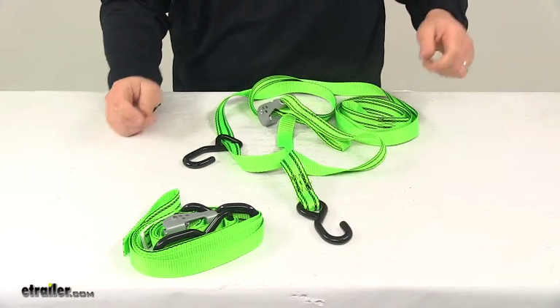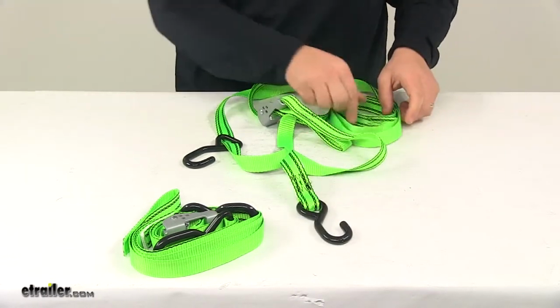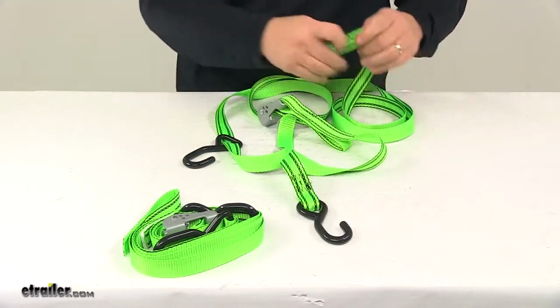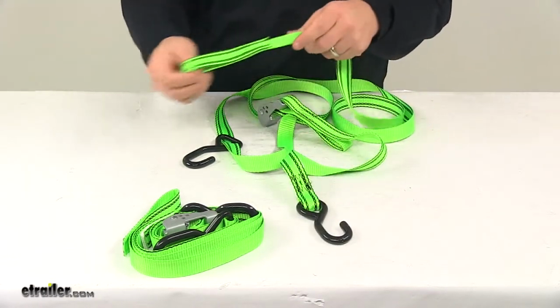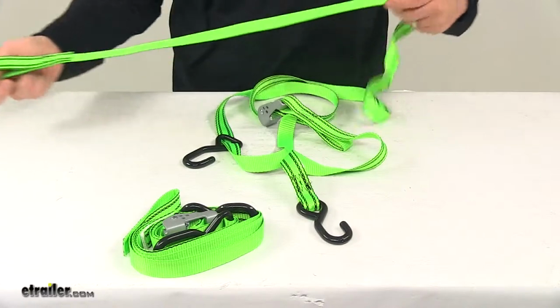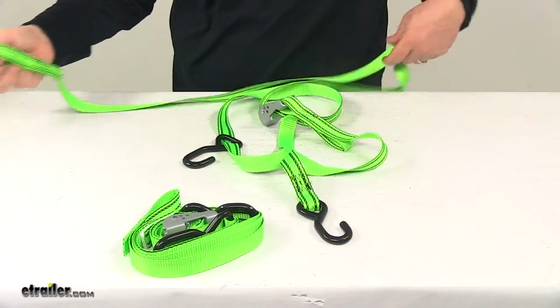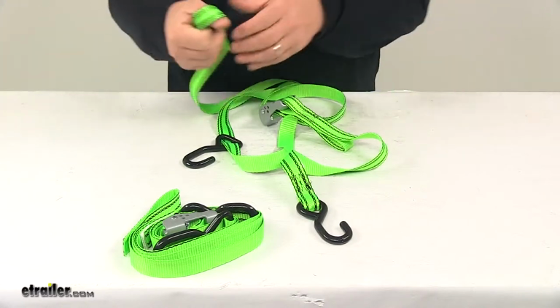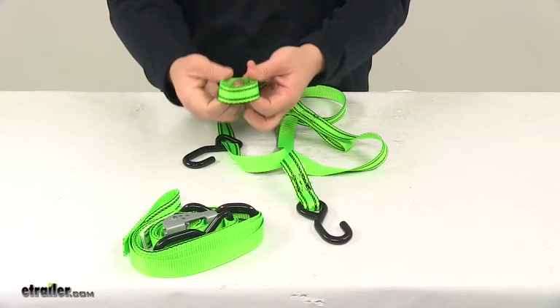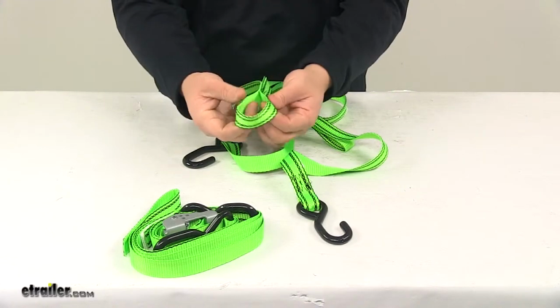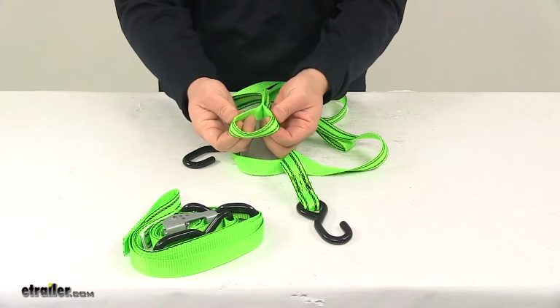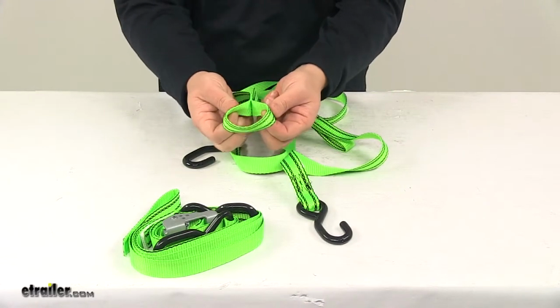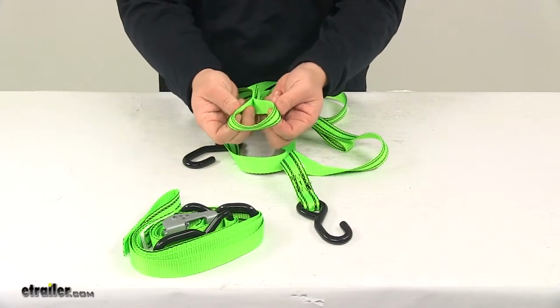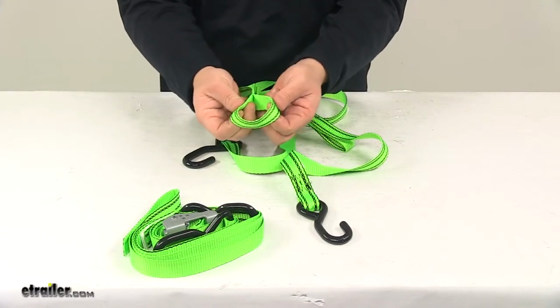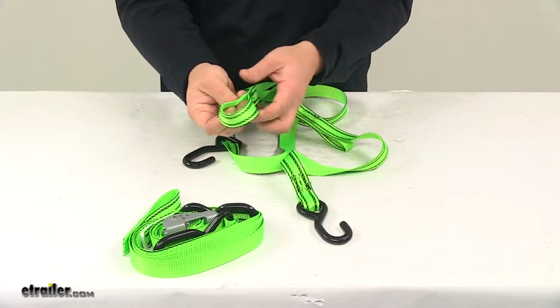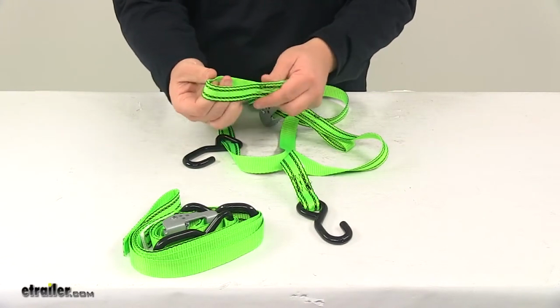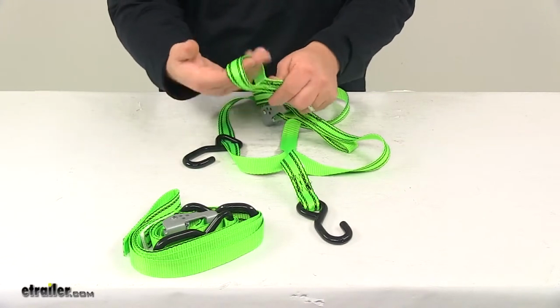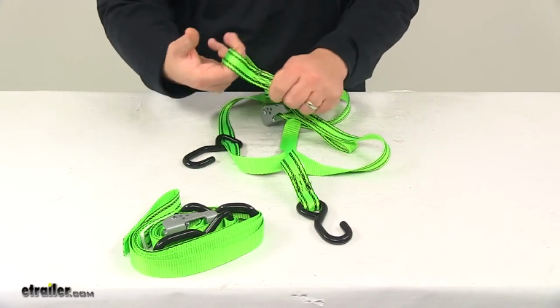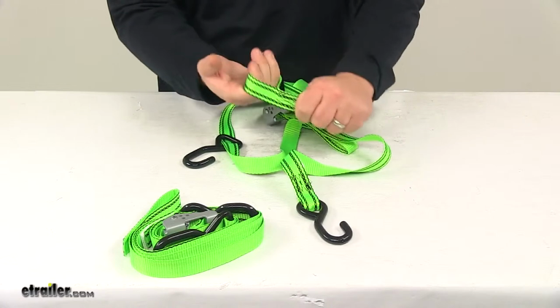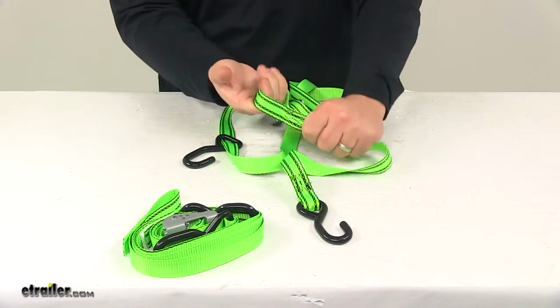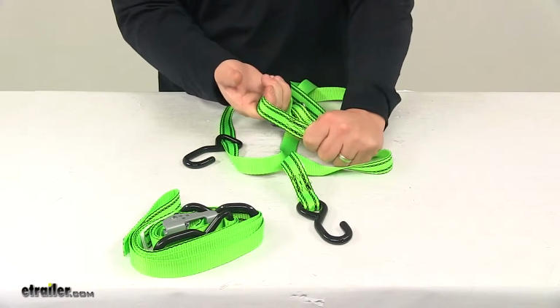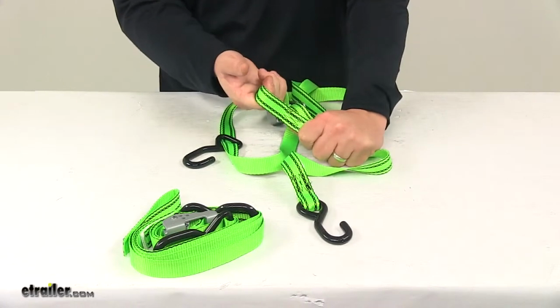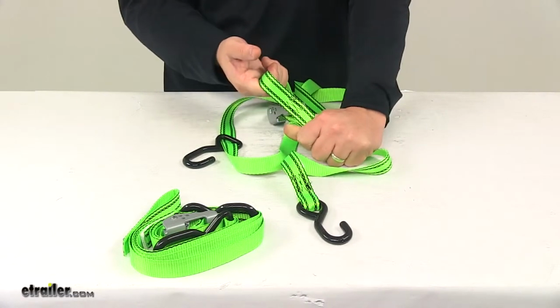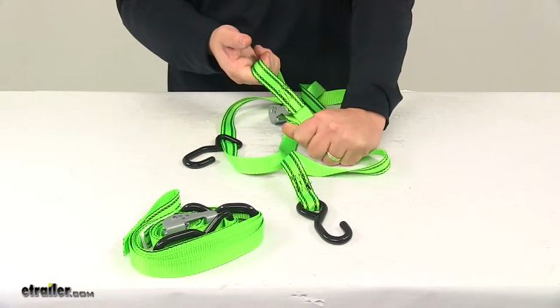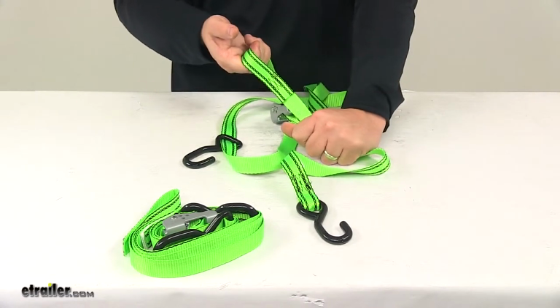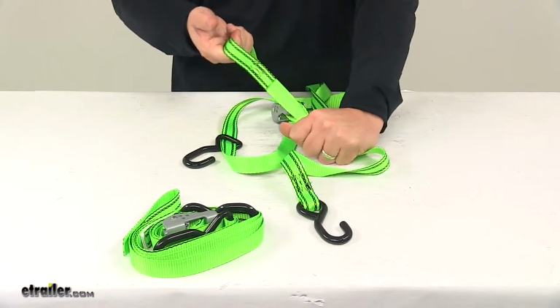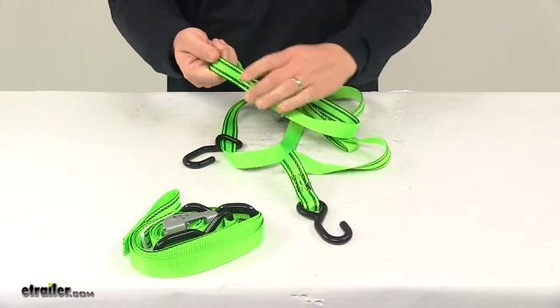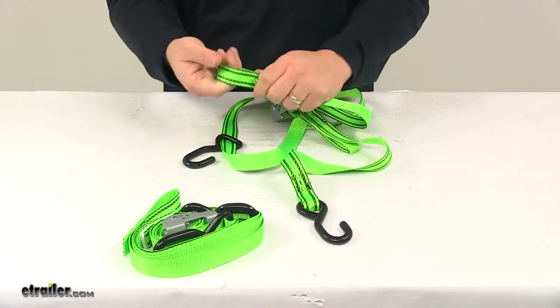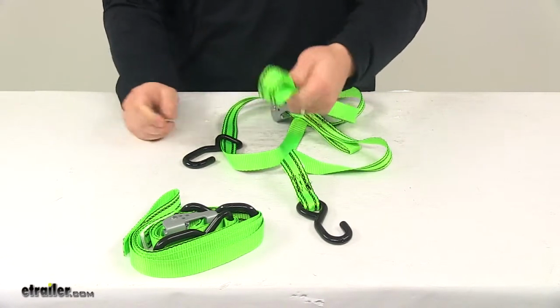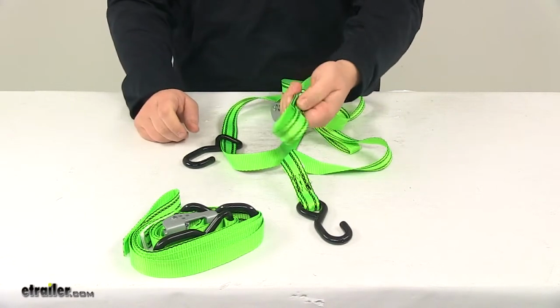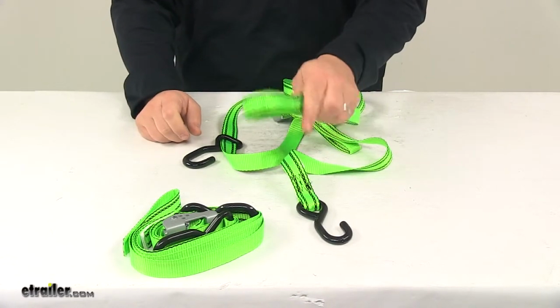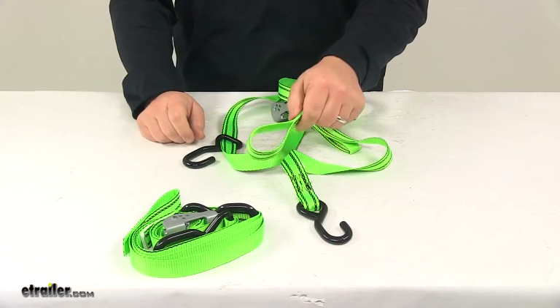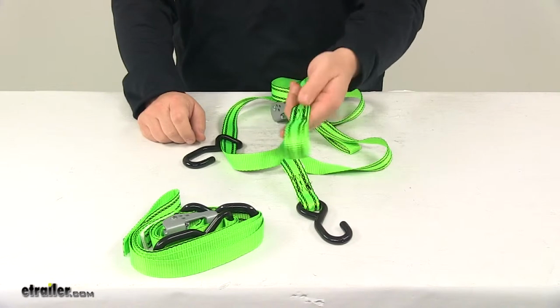Also located on the long end of the strap, it does have a sewn-in handhold. This allows you to have a nice grip point so that when you're tightening or pulling out the slack, you can easily do that with an easy grip design.